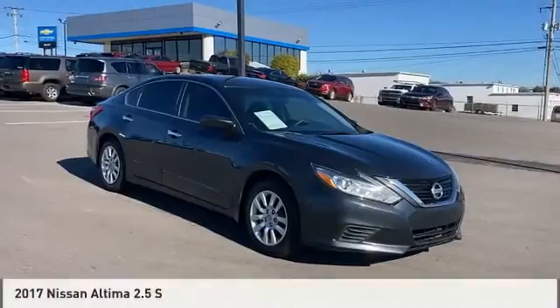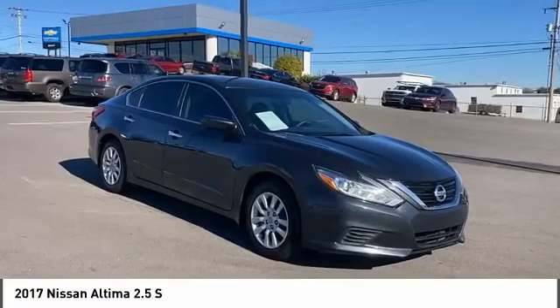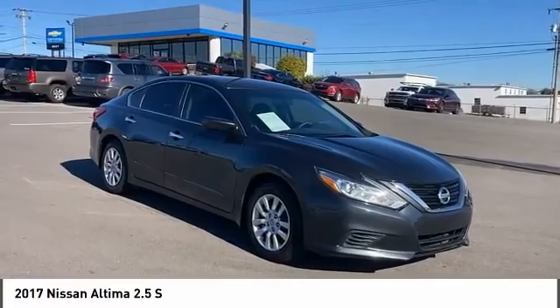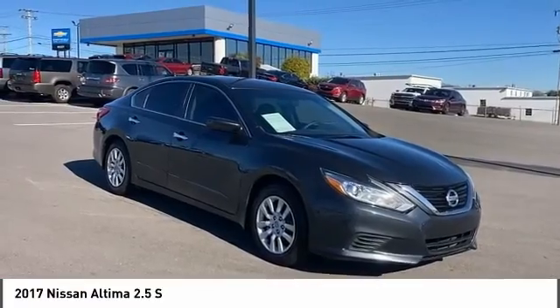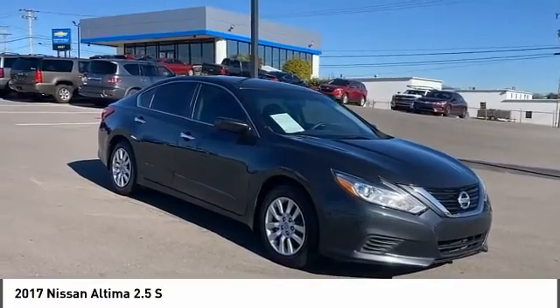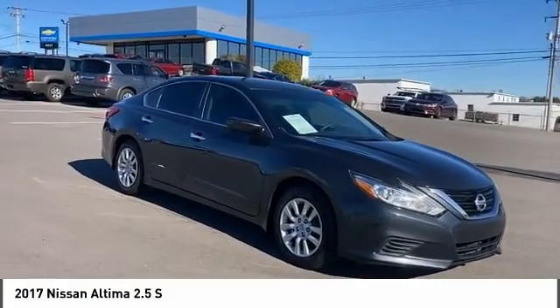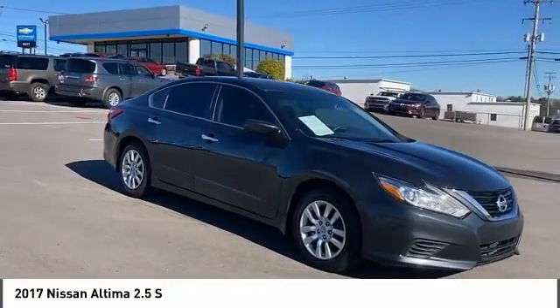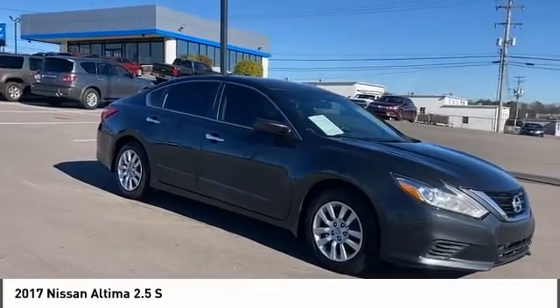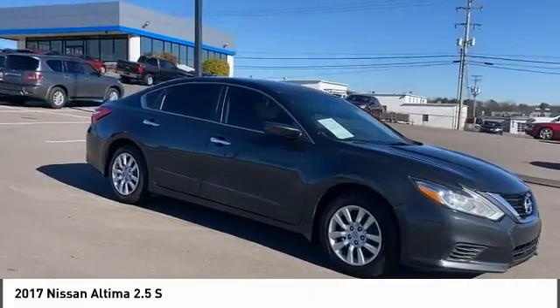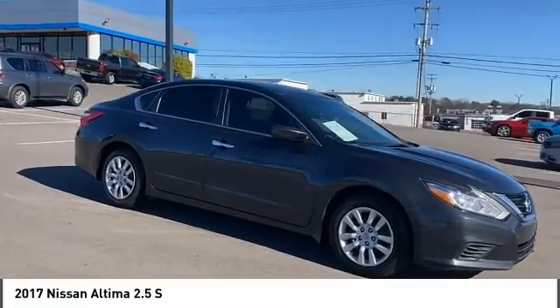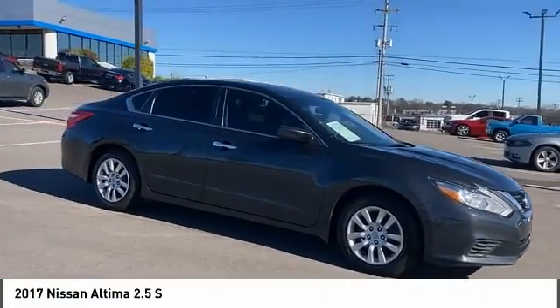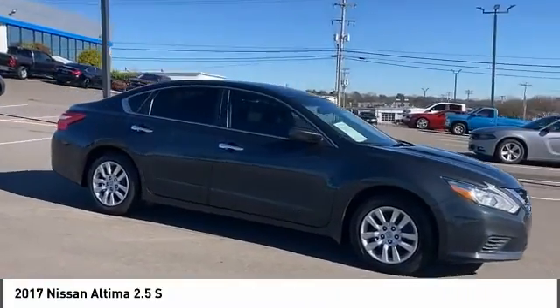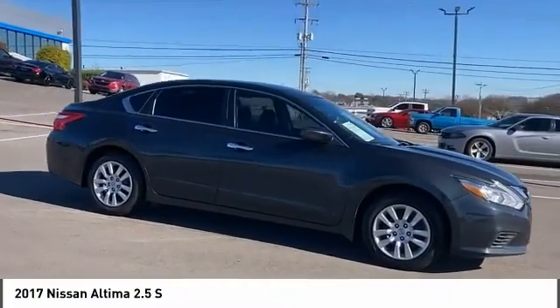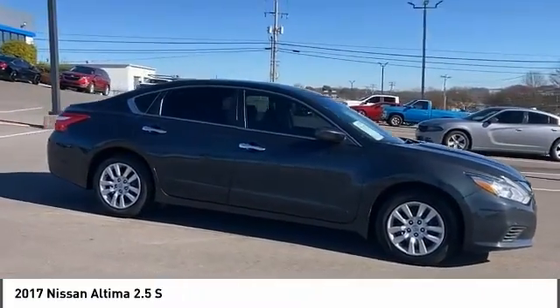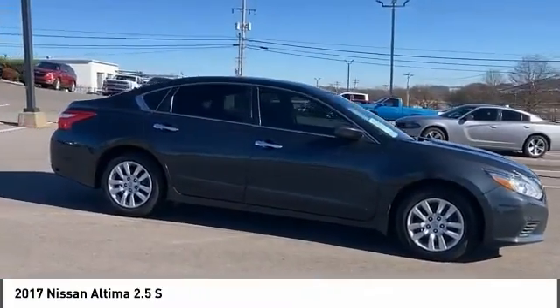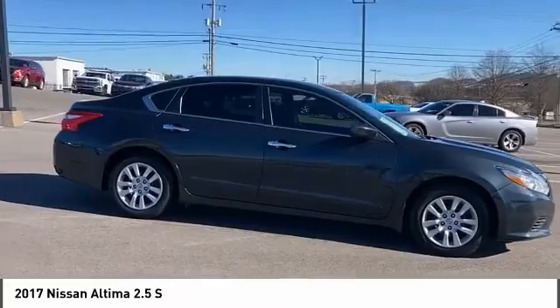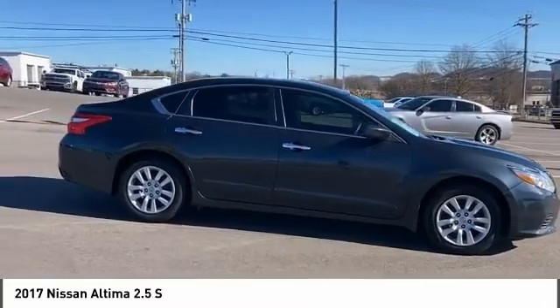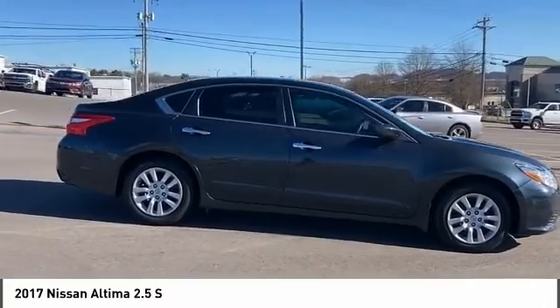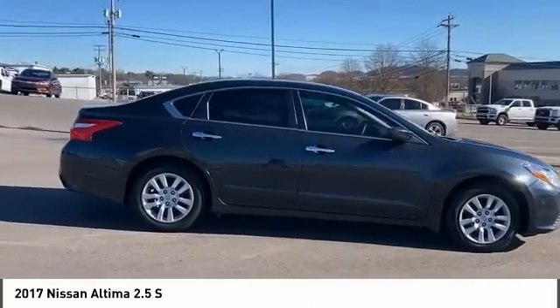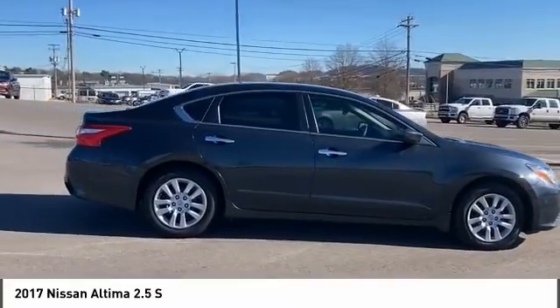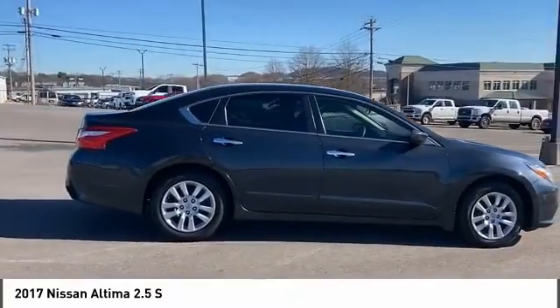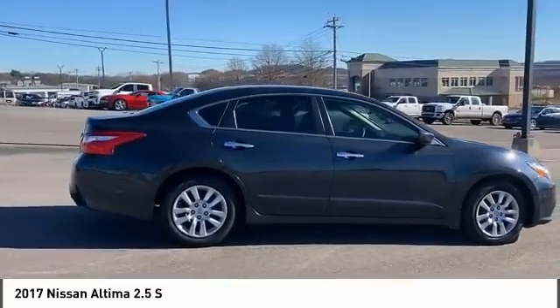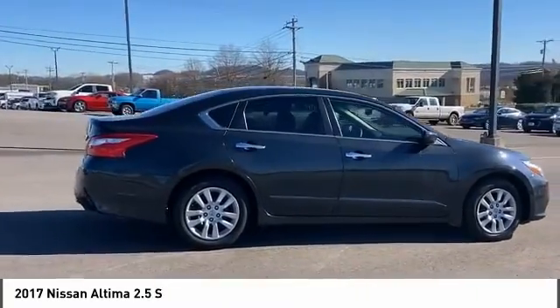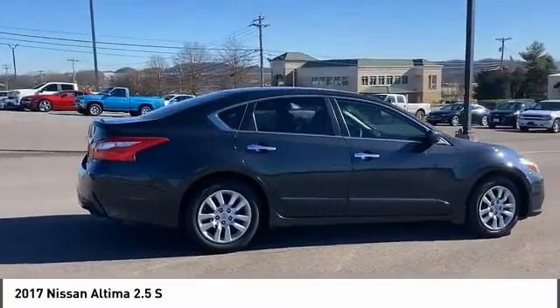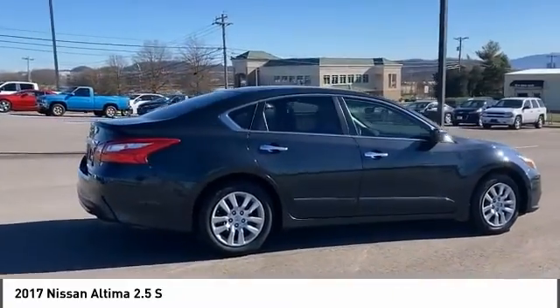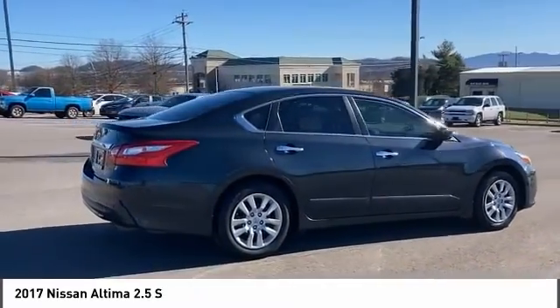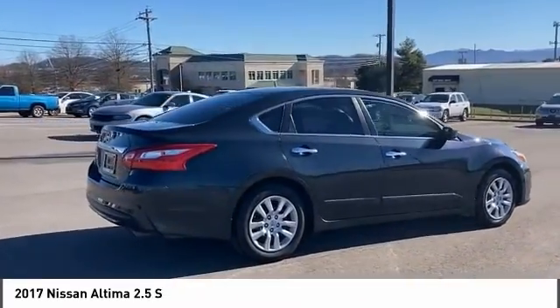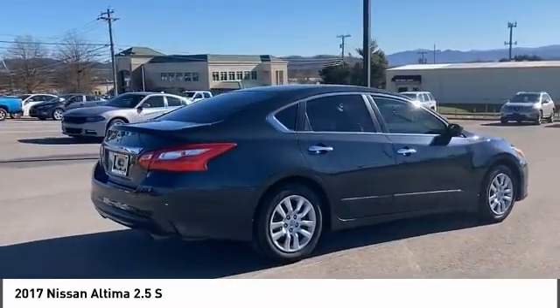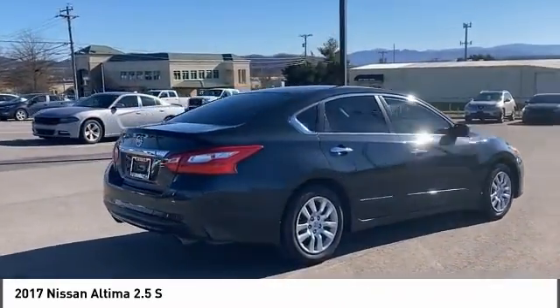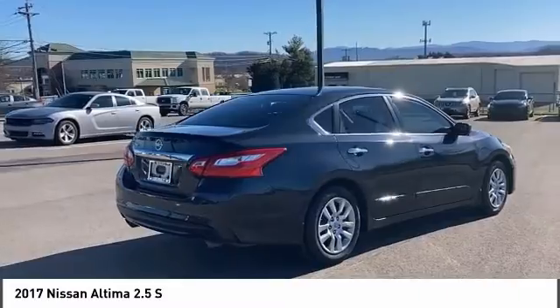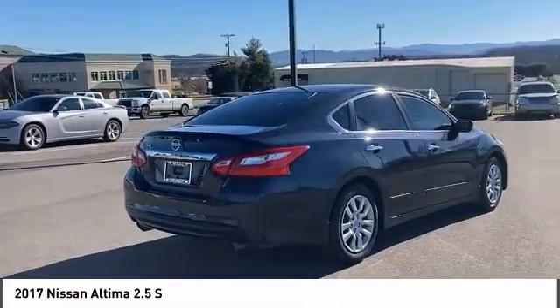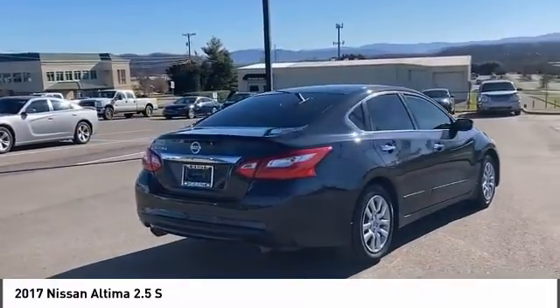Looking for the right vehicle? Check out the 2017 Altima. The Nissan Altima offers advanced features to make life easier, including push-button ignition, which comes standard.